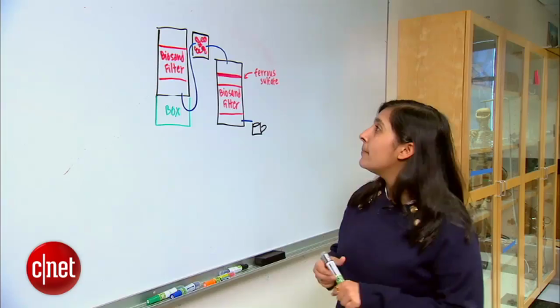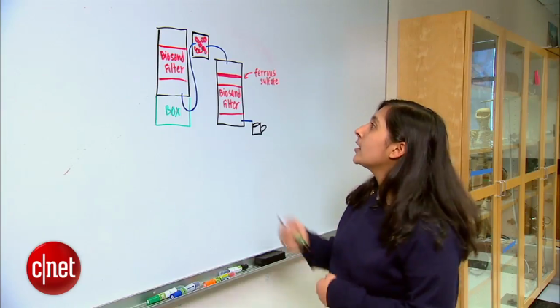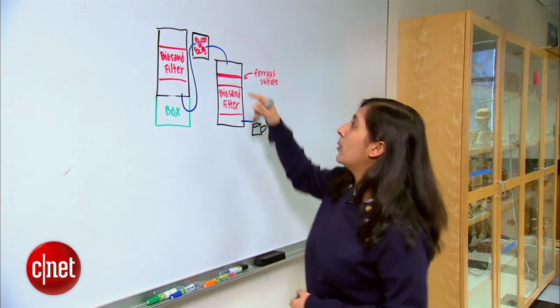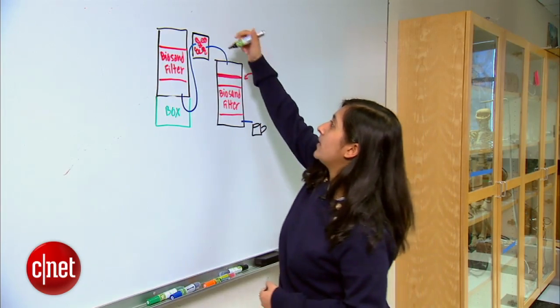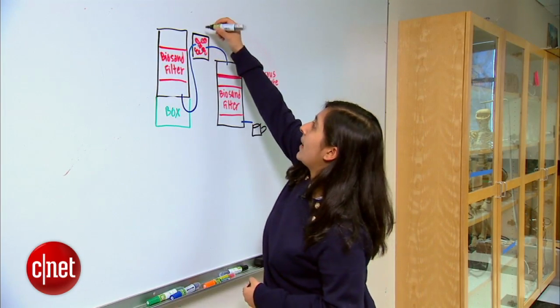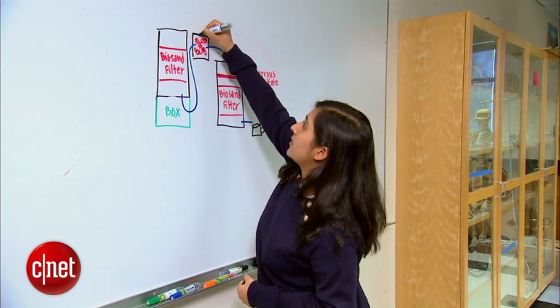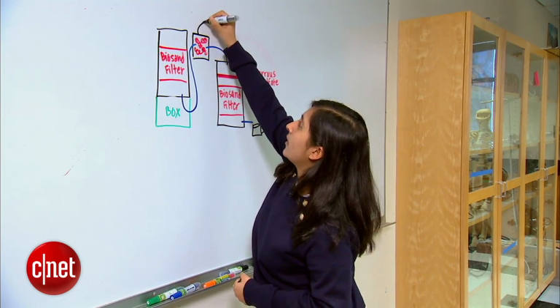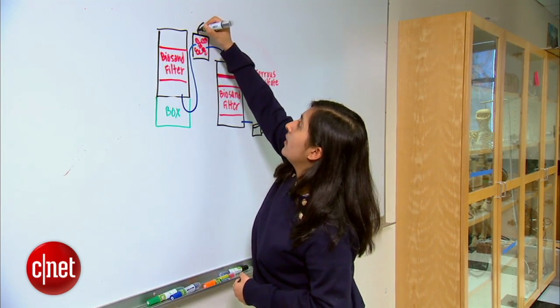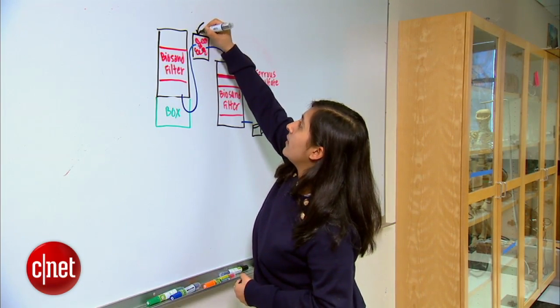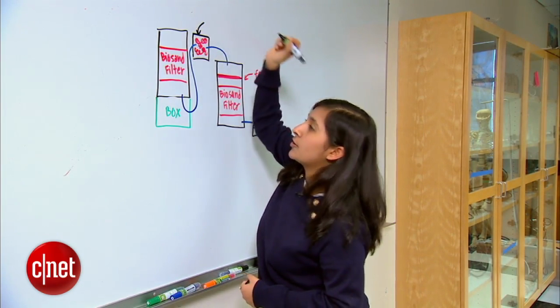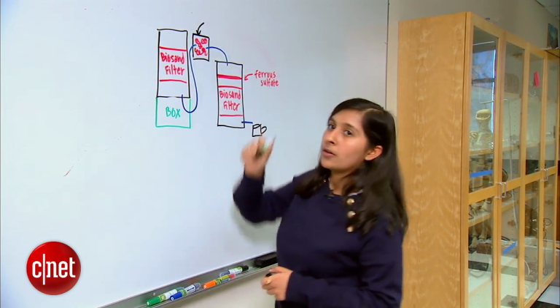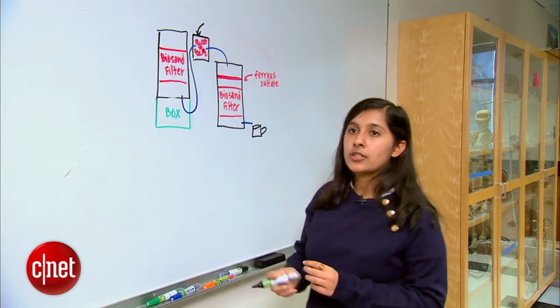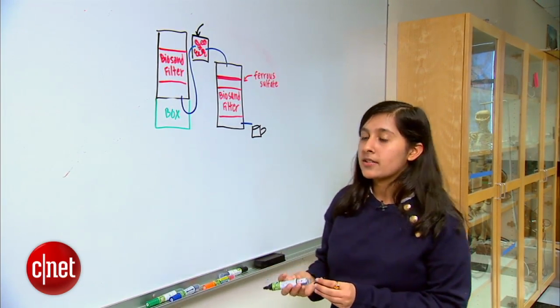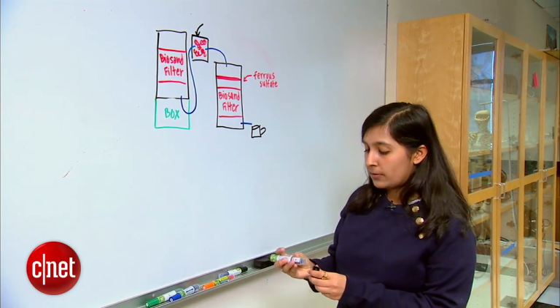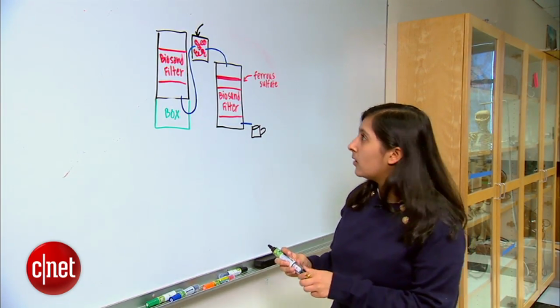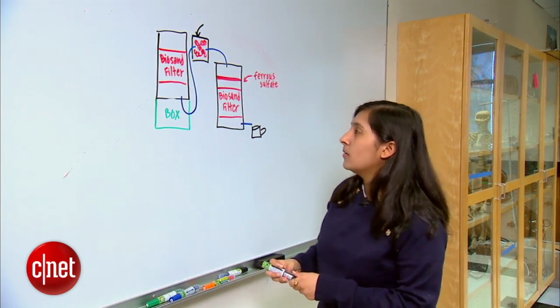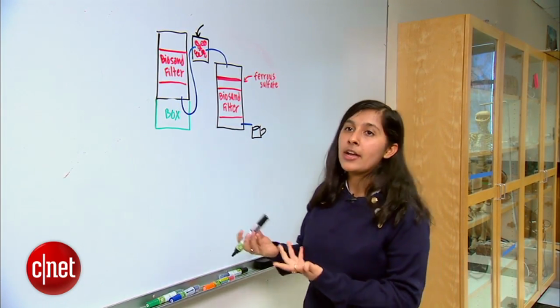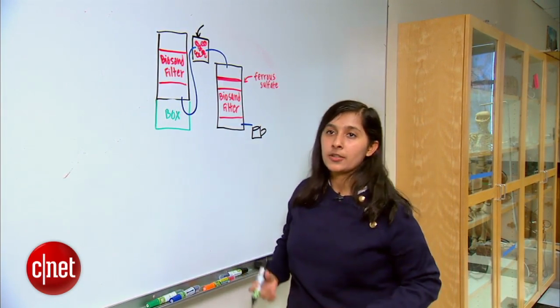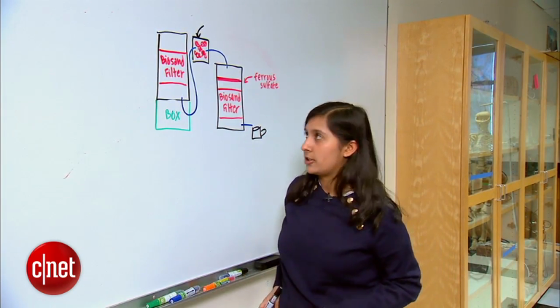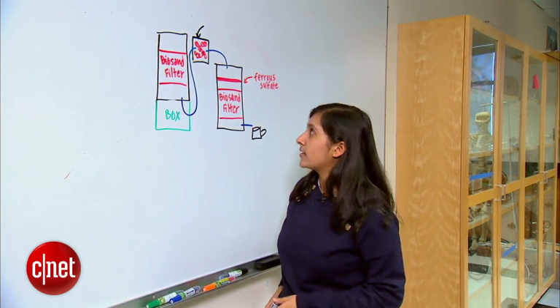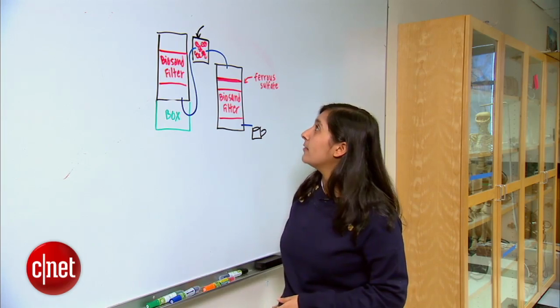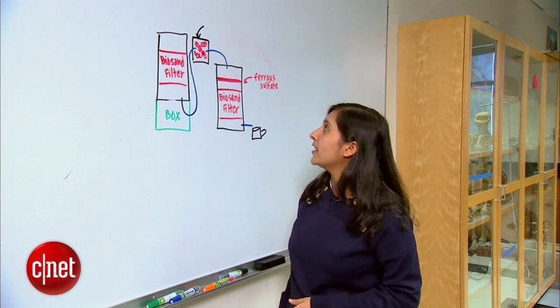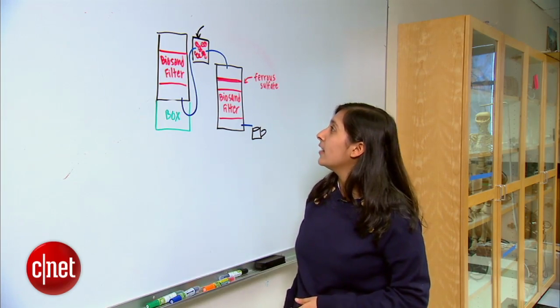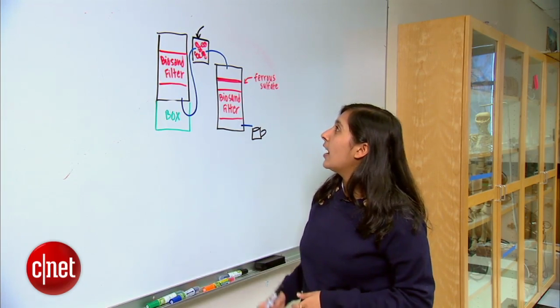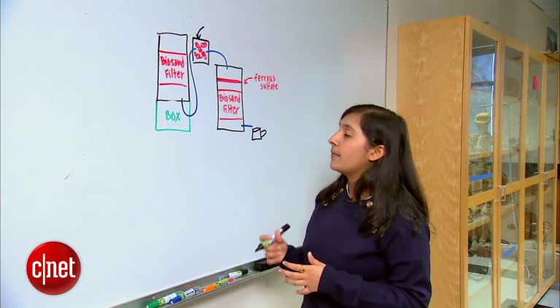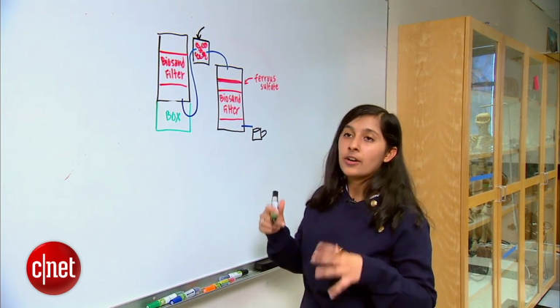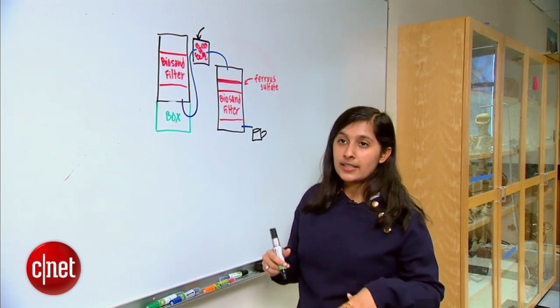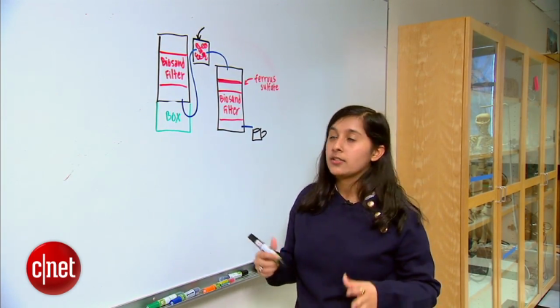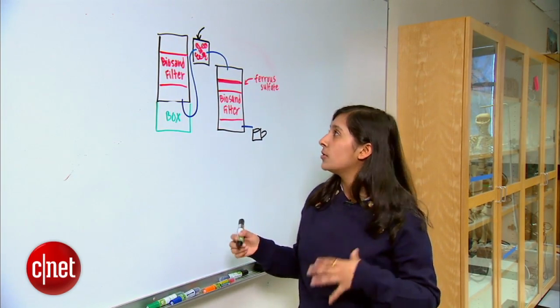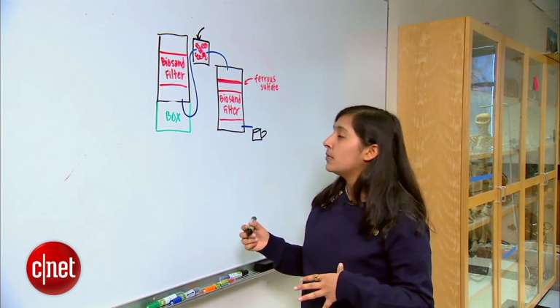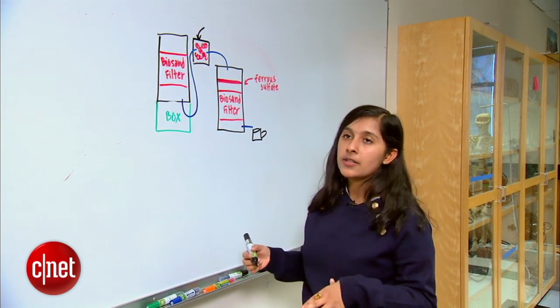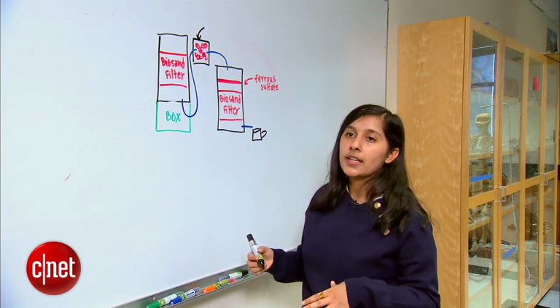The main component is the bacteria in the jar, which does the real magic — converting the arsenite to the arsenate.